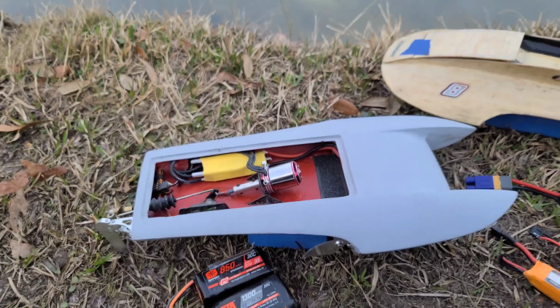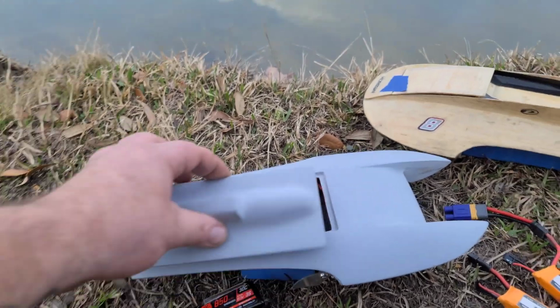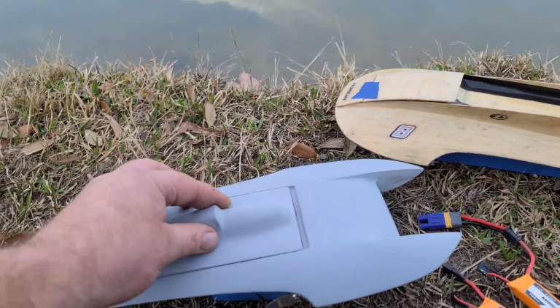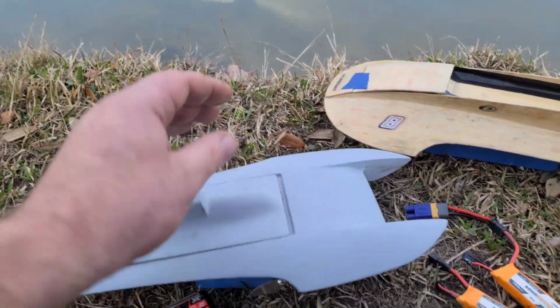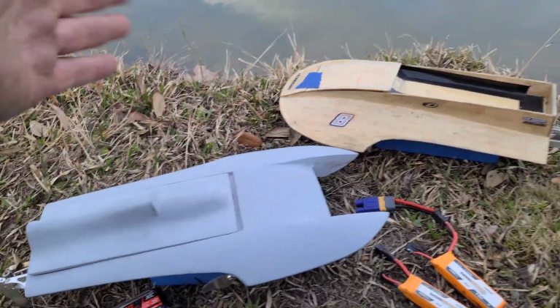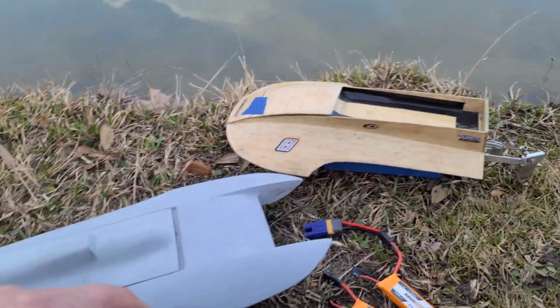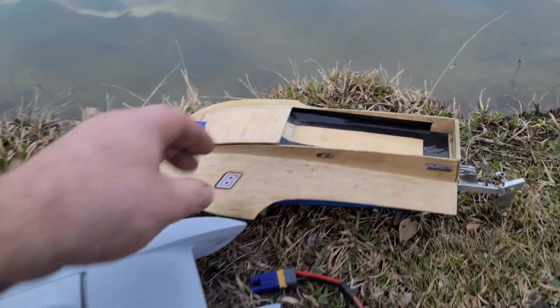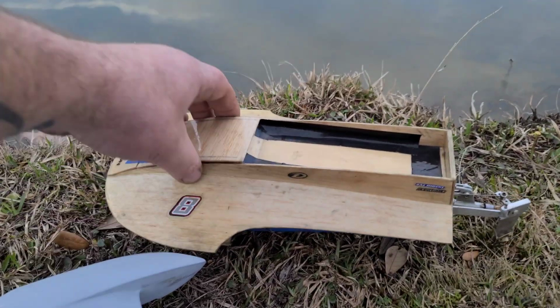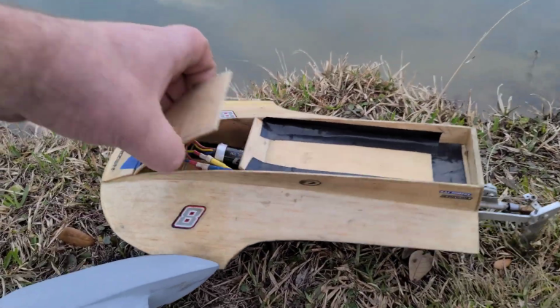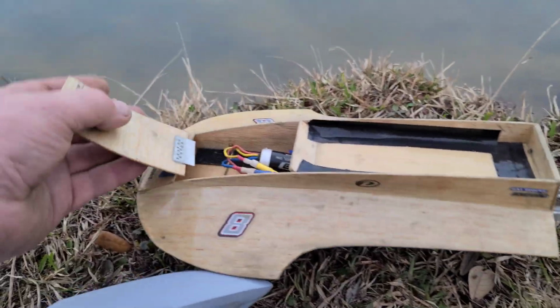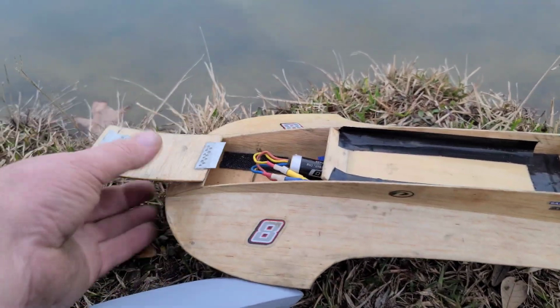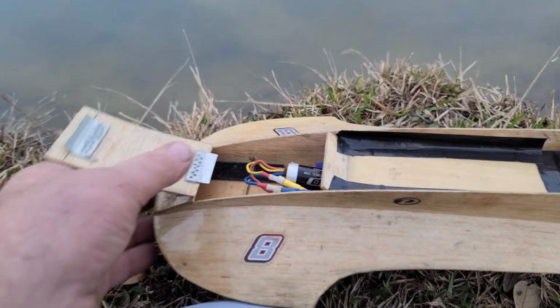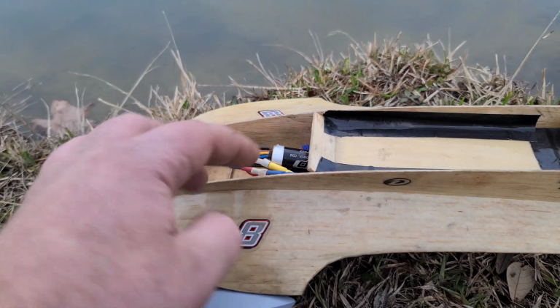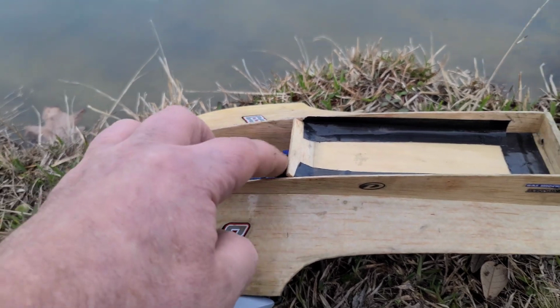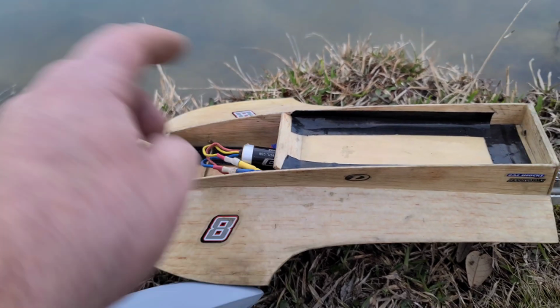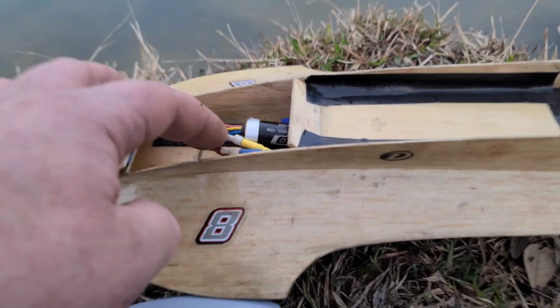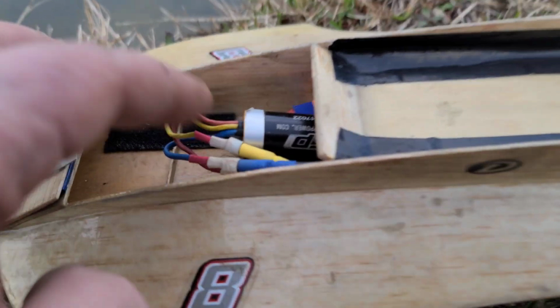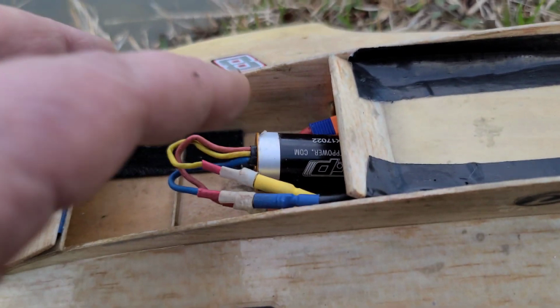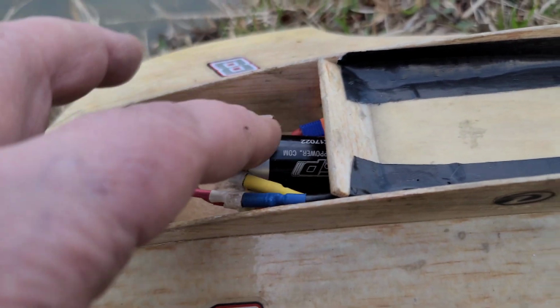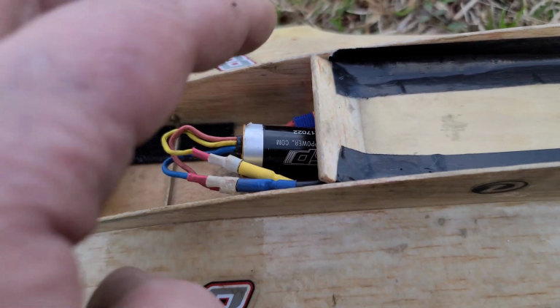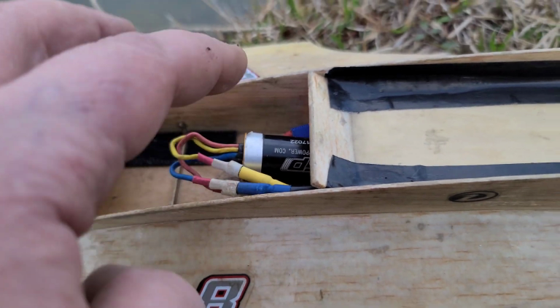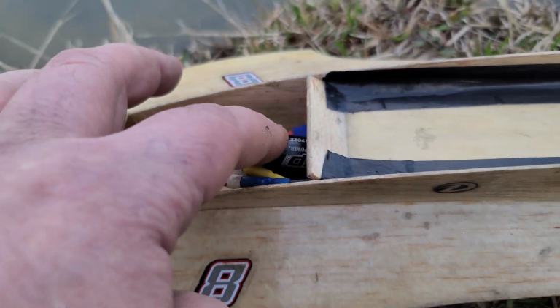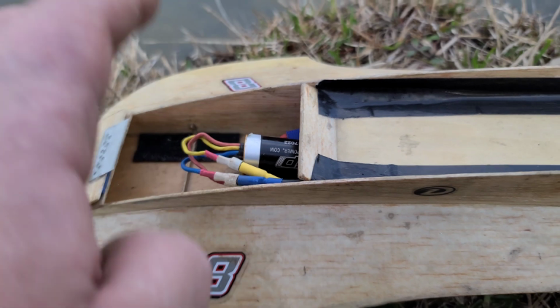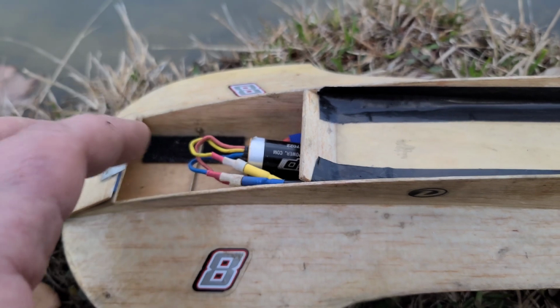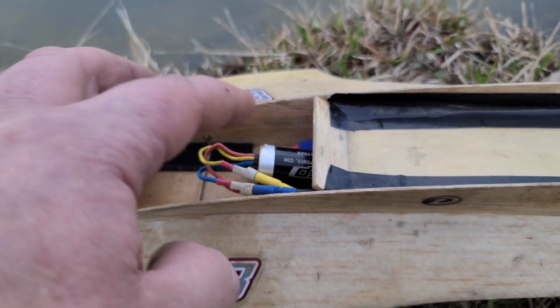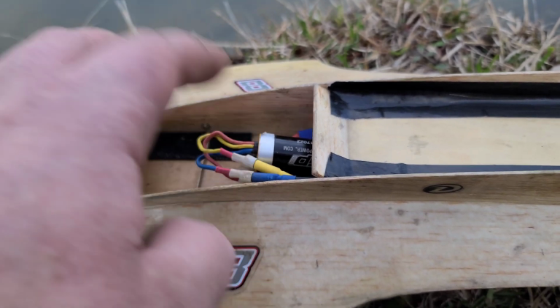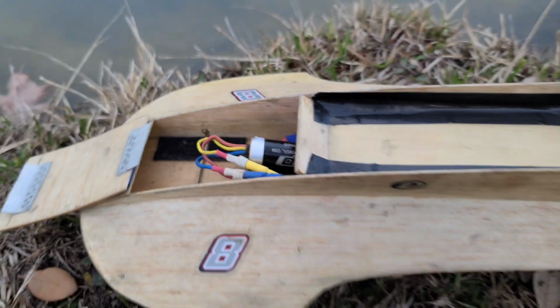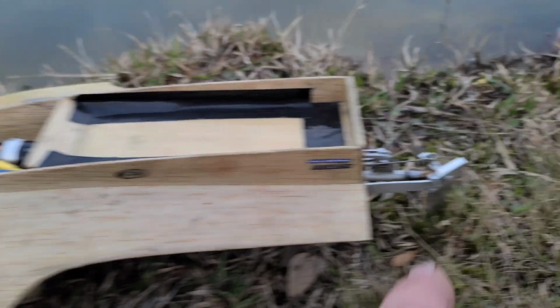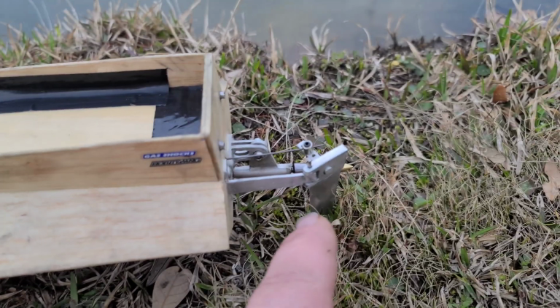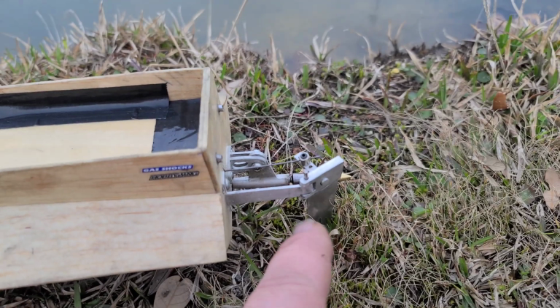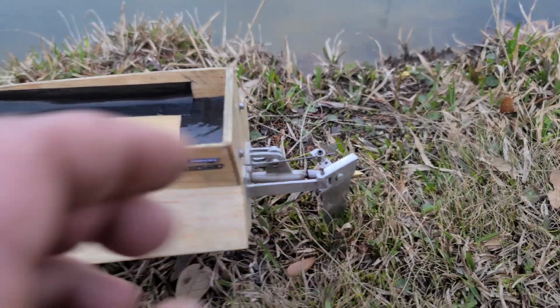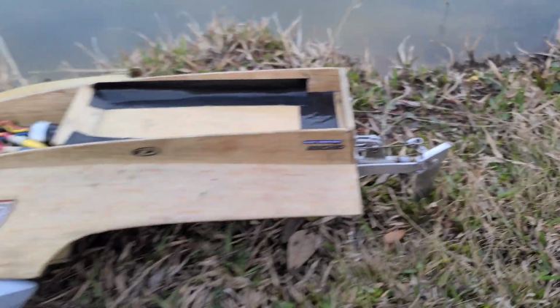It's getting late — I'm going to try to get the boats in the water before it gets dark. This boat has a 30-amp Dynamite ESC with a 2030 TP Power motor, 5300 kV, micro strut, and a homemade rudder.